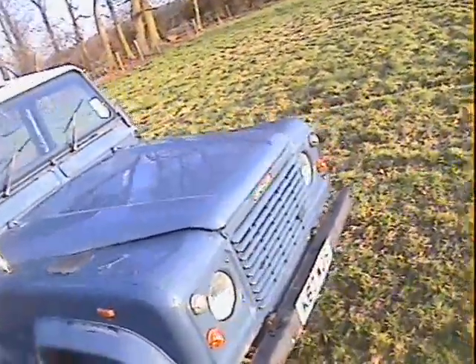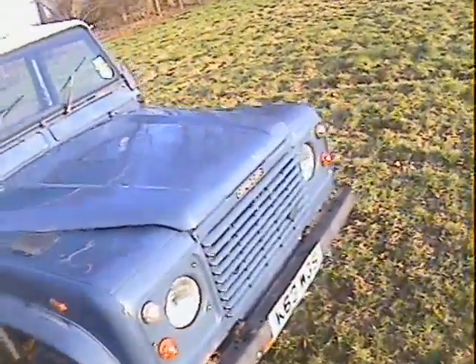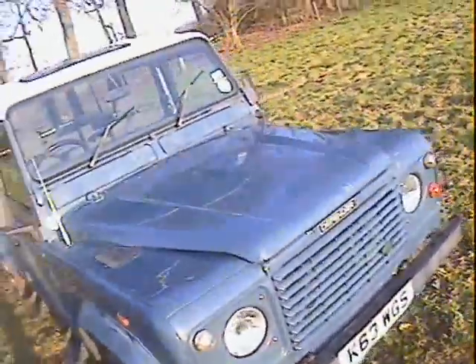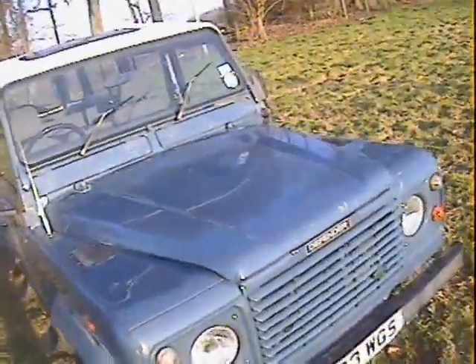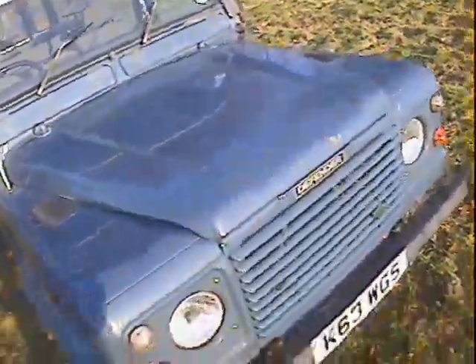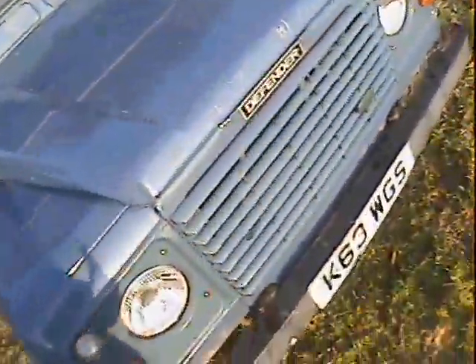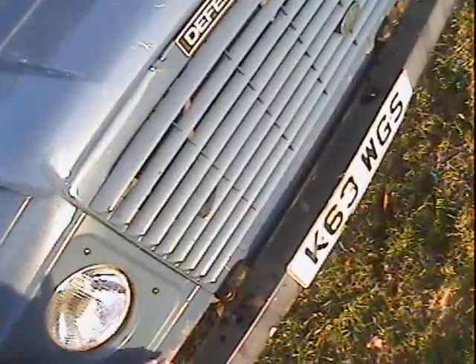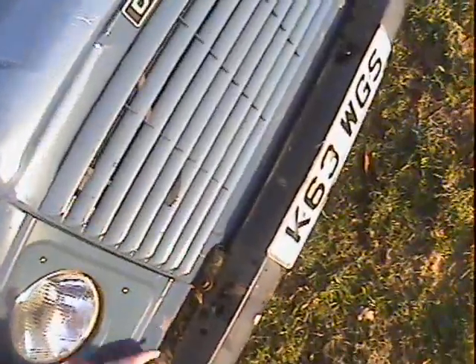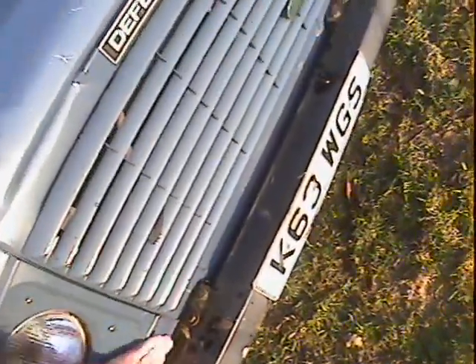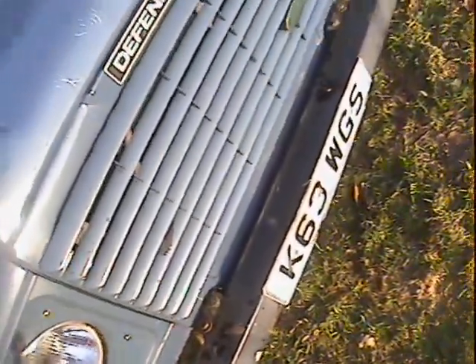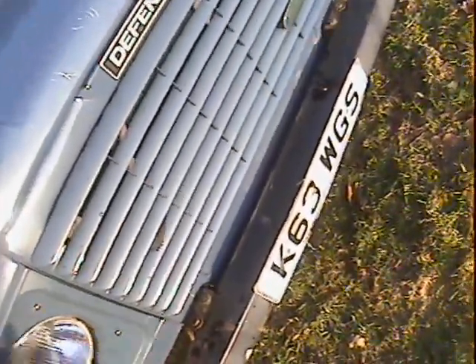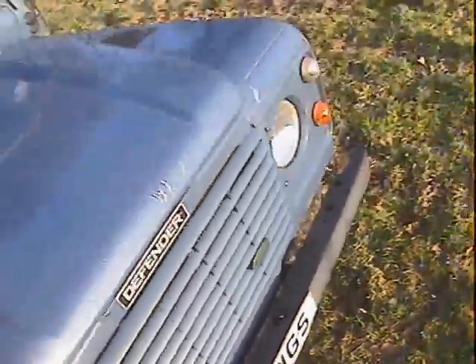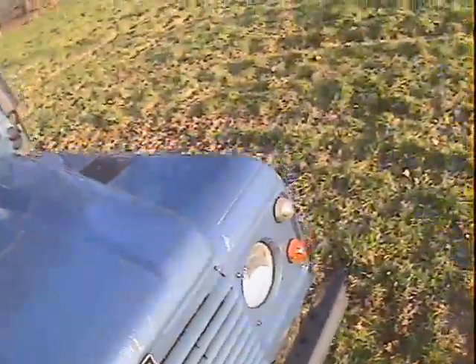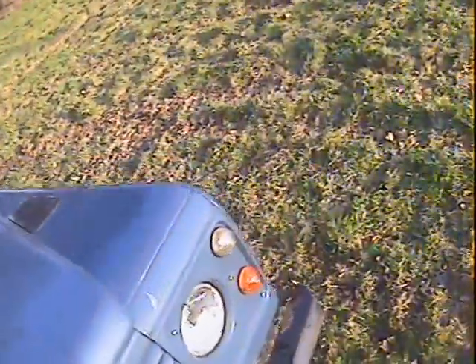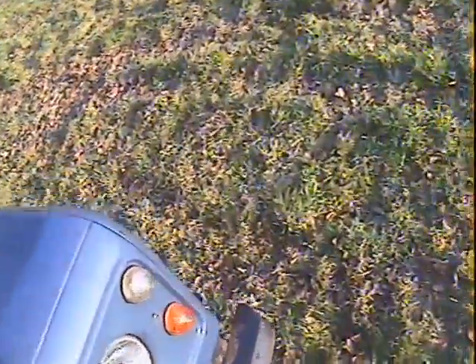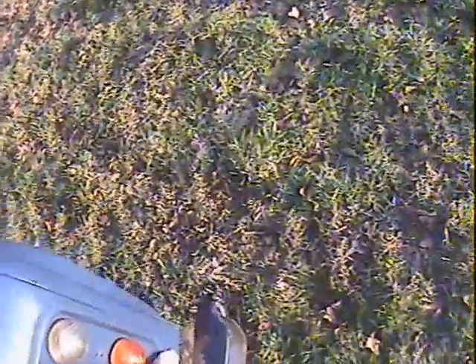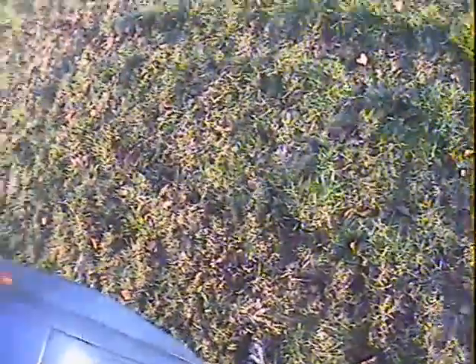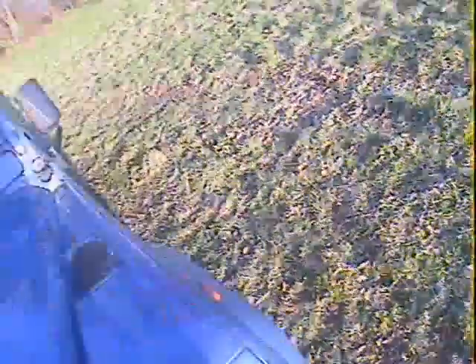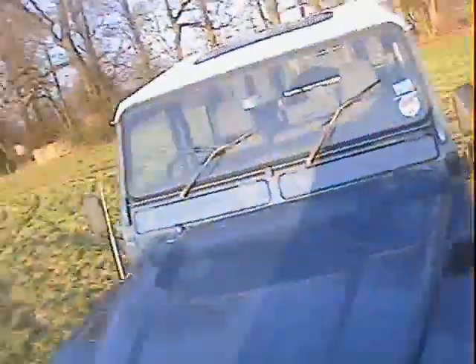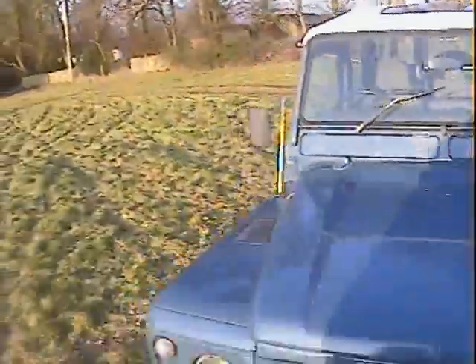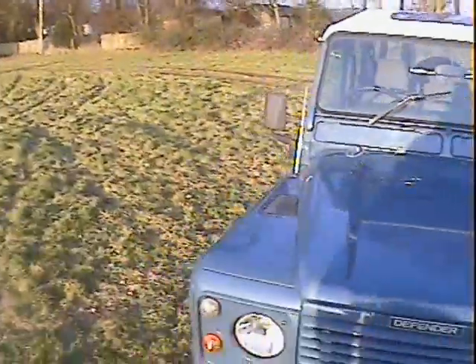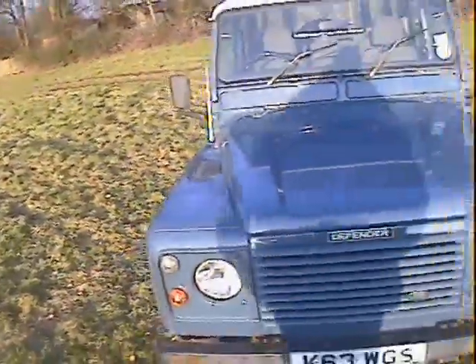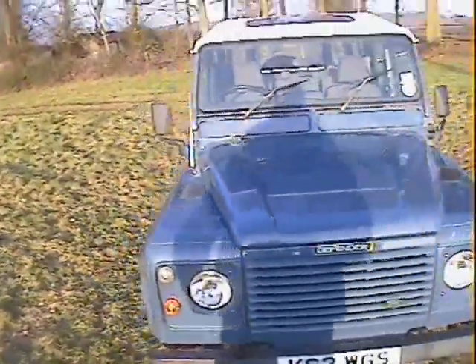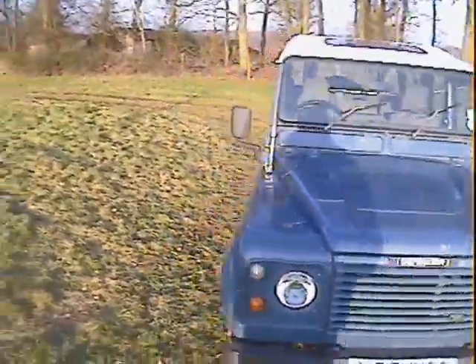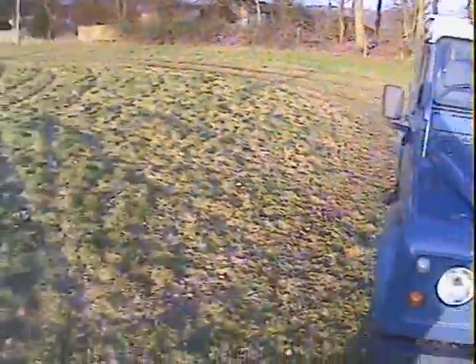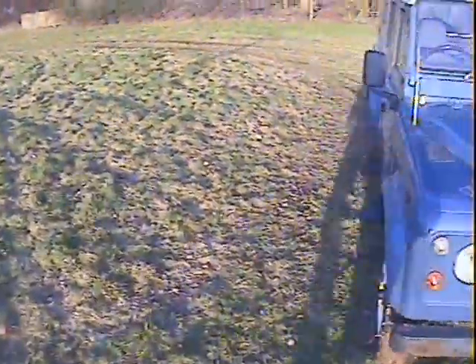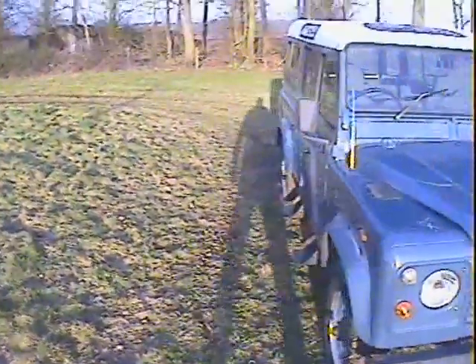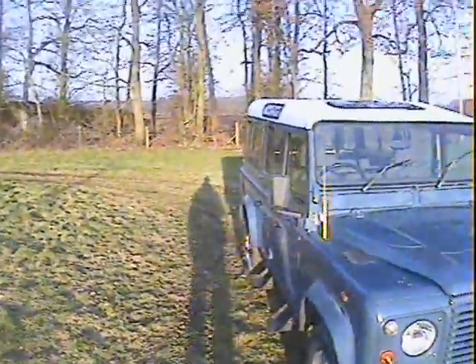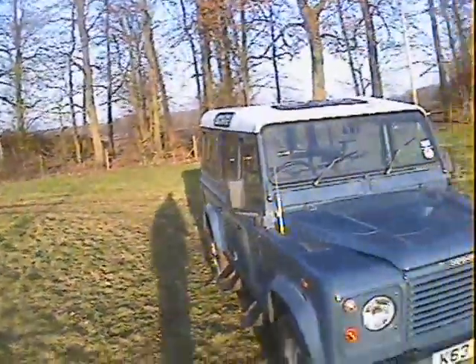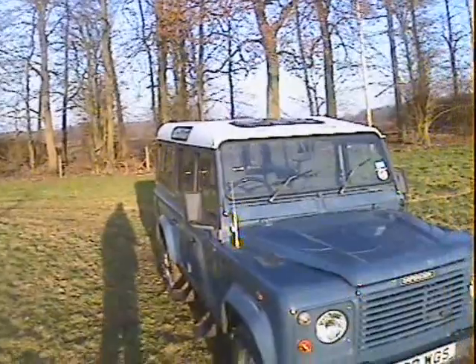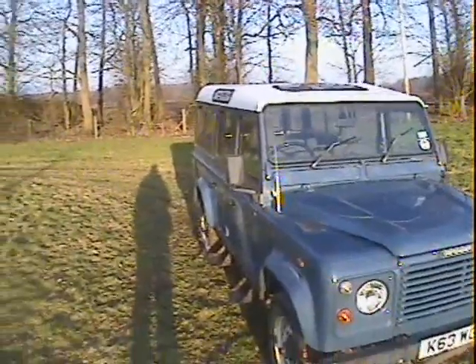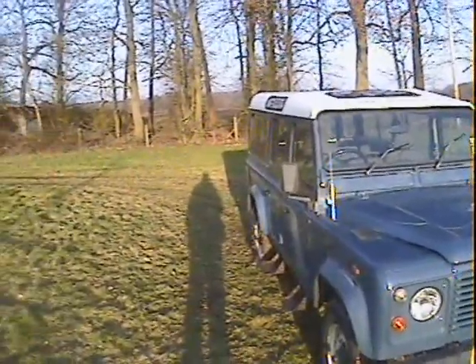It hasn't been used for any serious off-roading, but it has been used for light duties on a farm and pulling a trailer a lot over the years. Despite that, it's in very good shape overall.